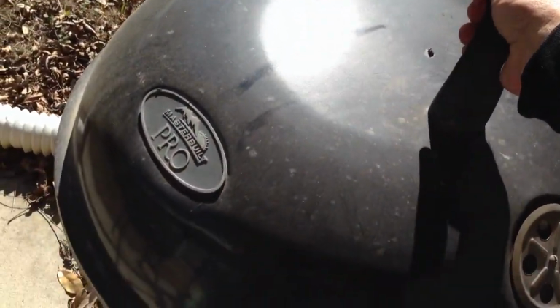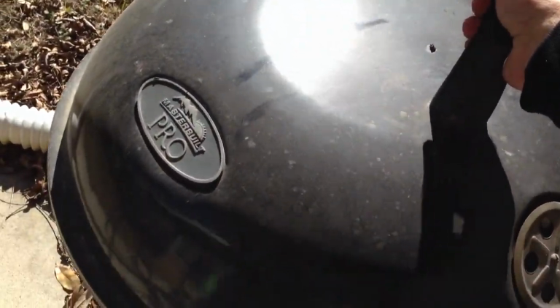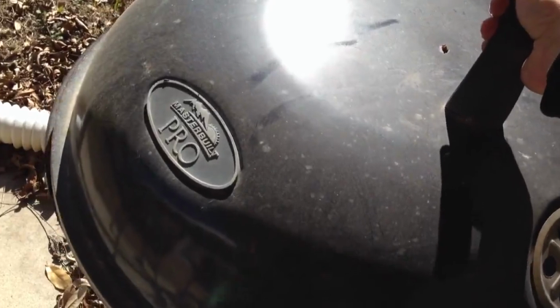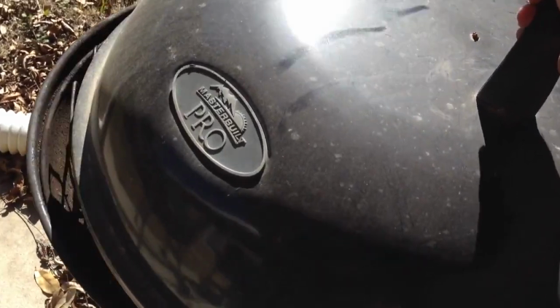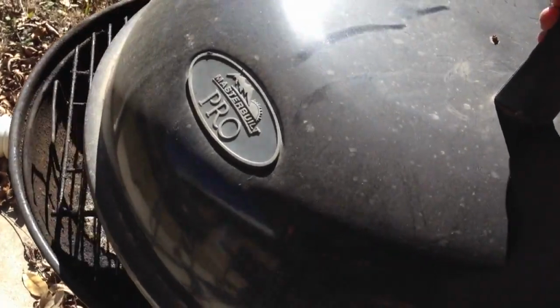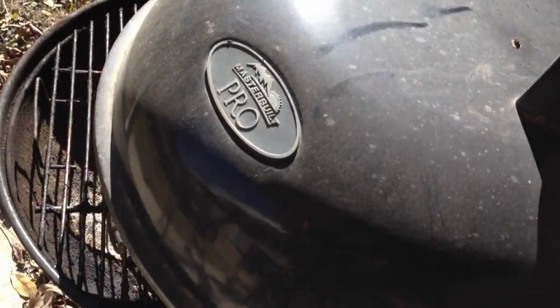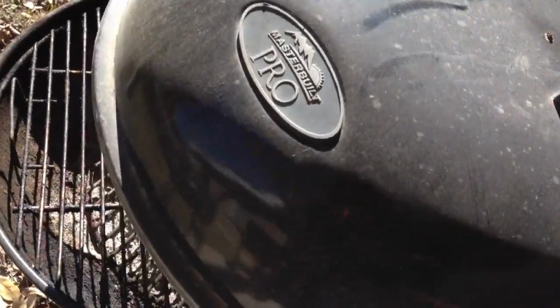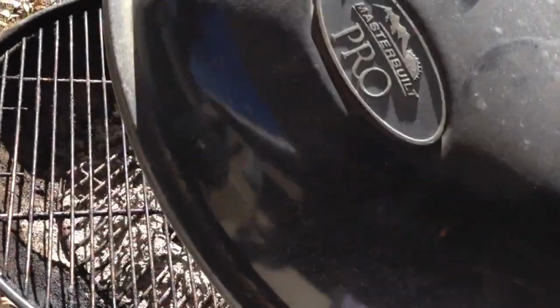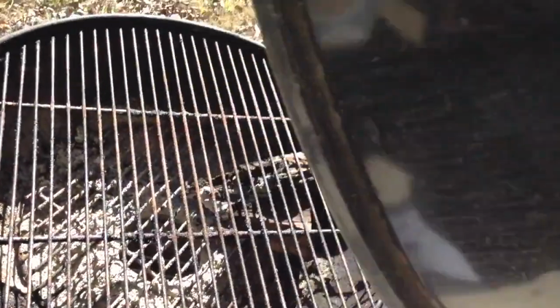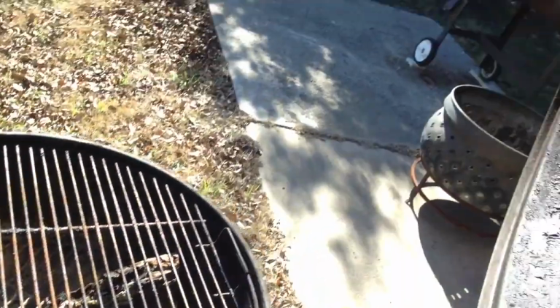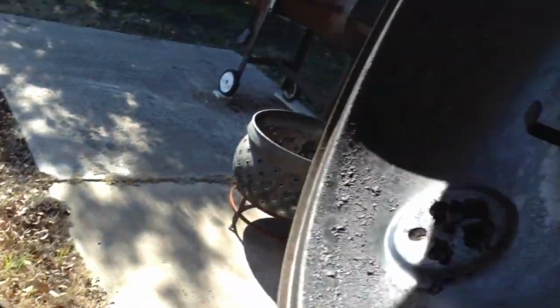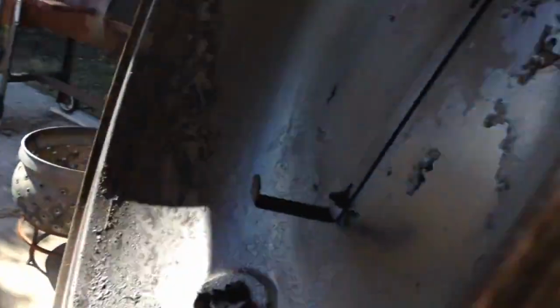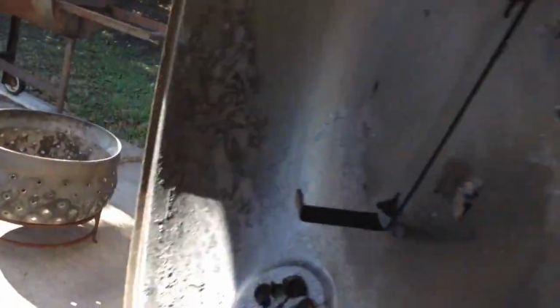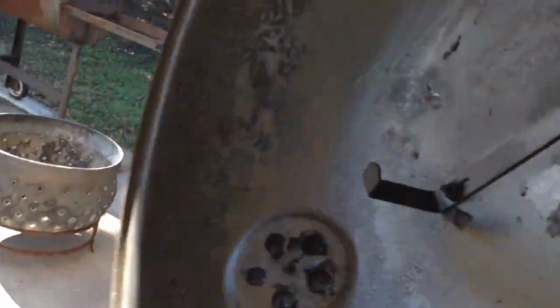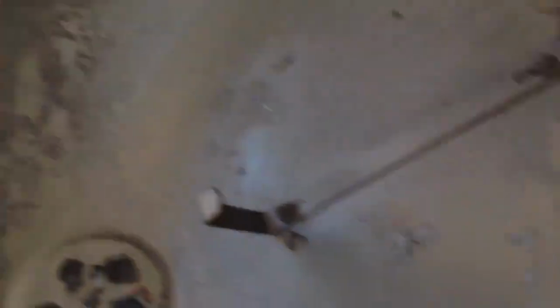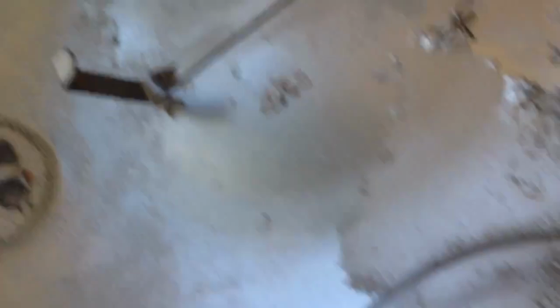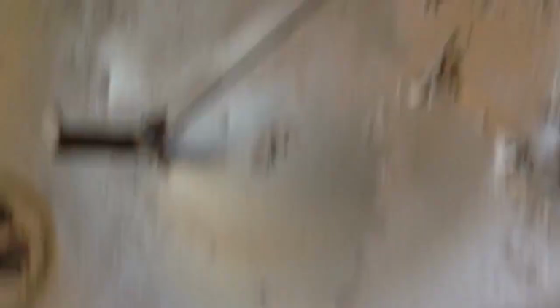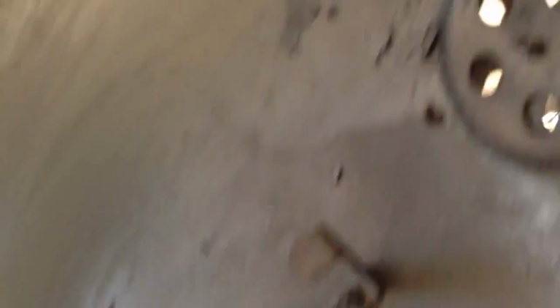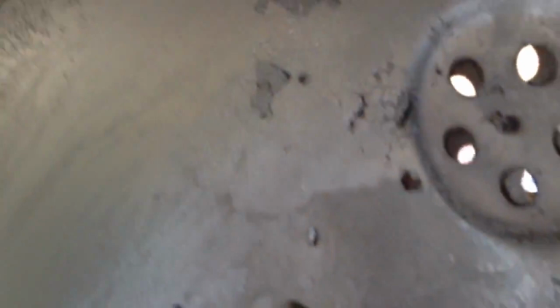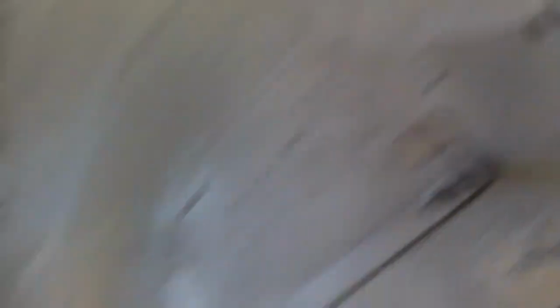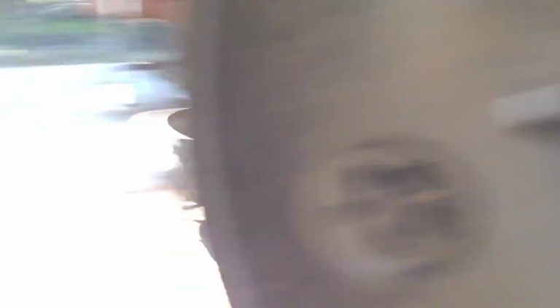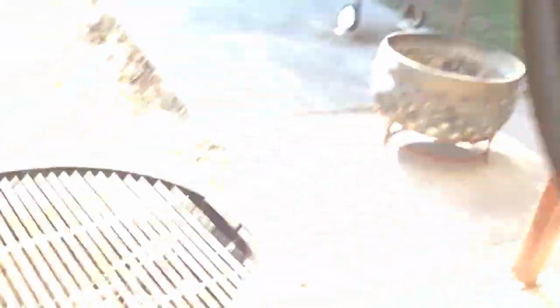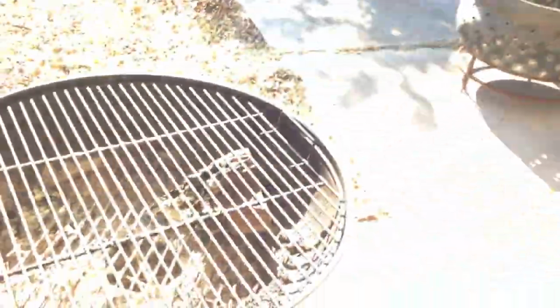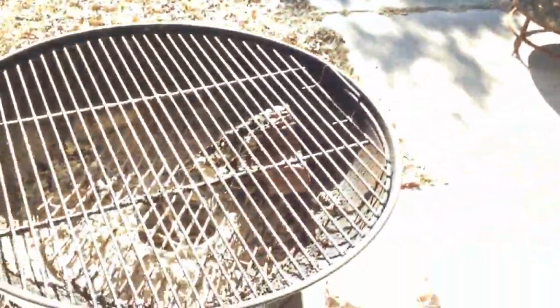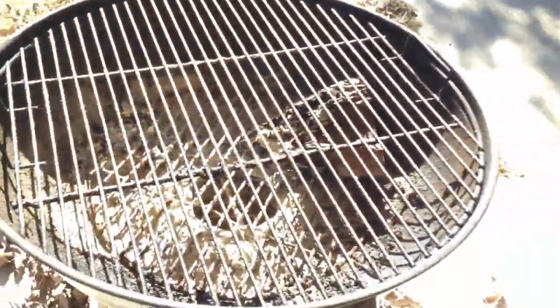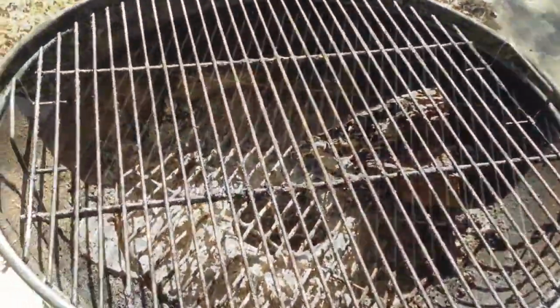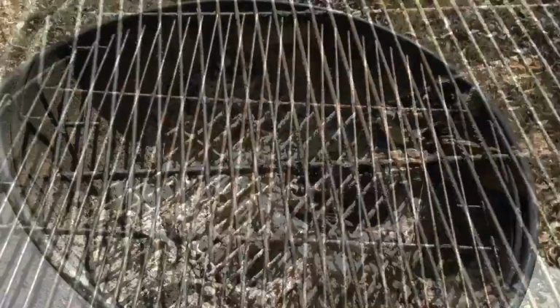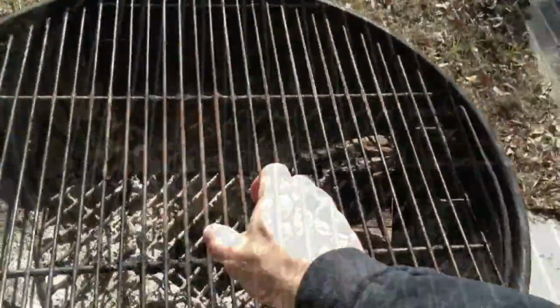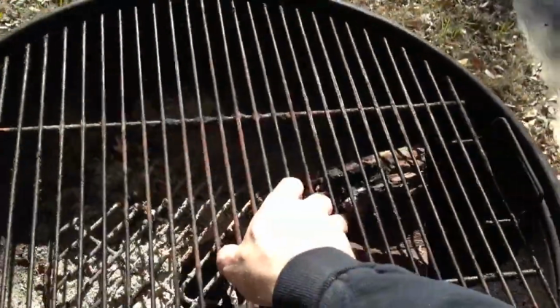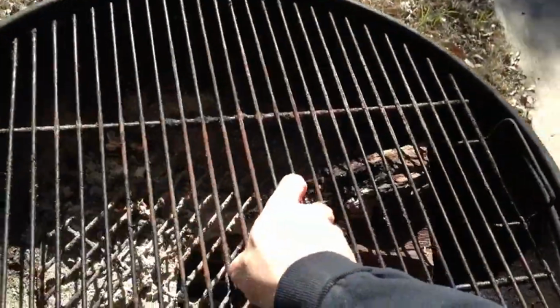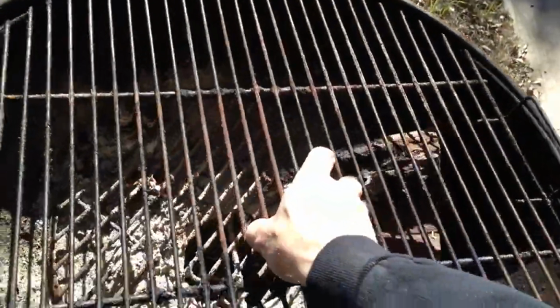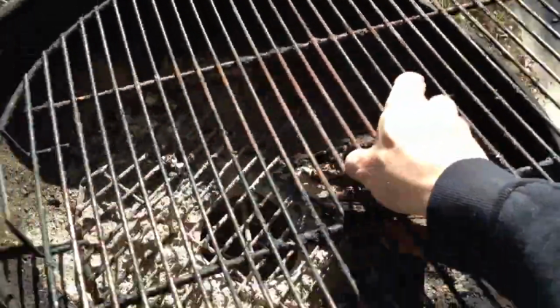I wanna show you guys how to slowly remove that lid and check for any varmints — snakes, squirrels, rats, bees' nests — it could be up underneath there. And then let's clean this thing up and get ready to cook.